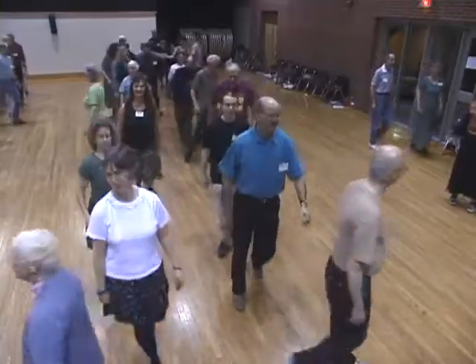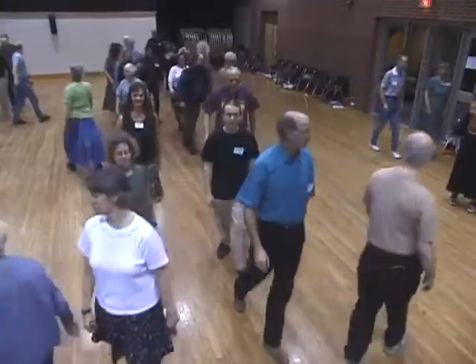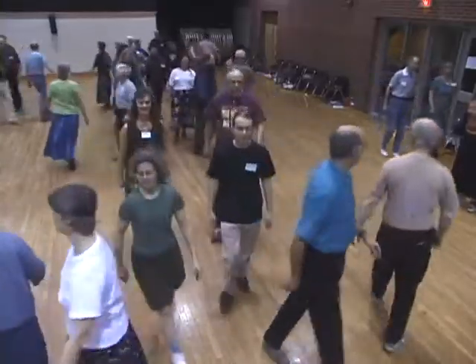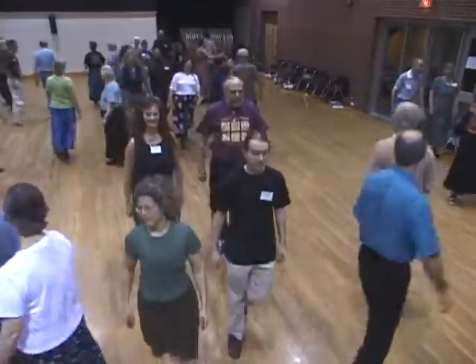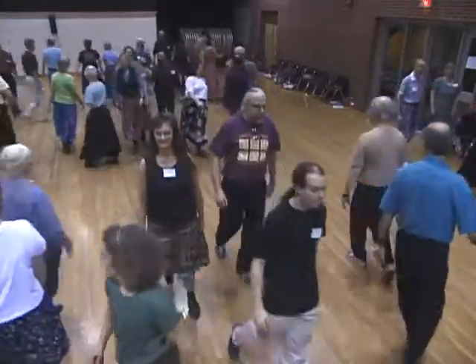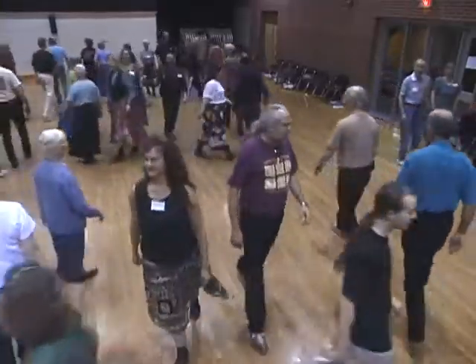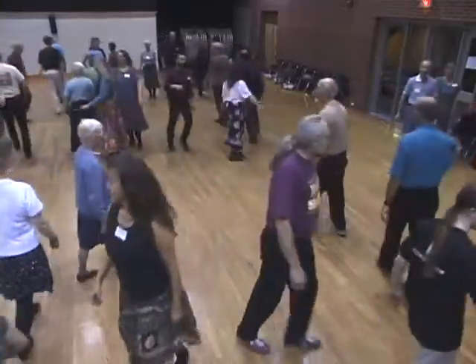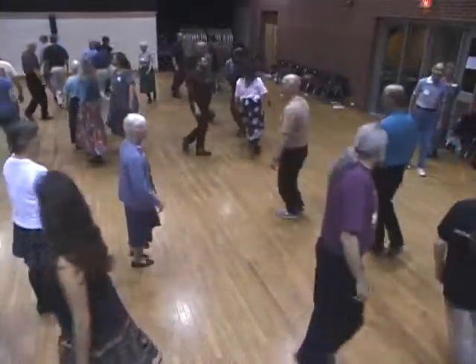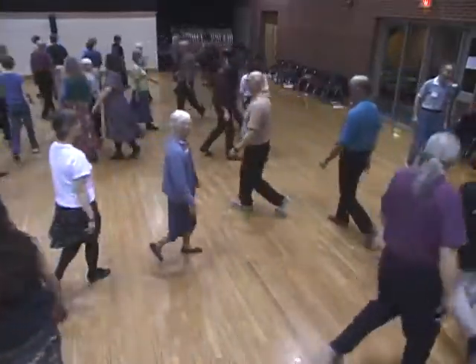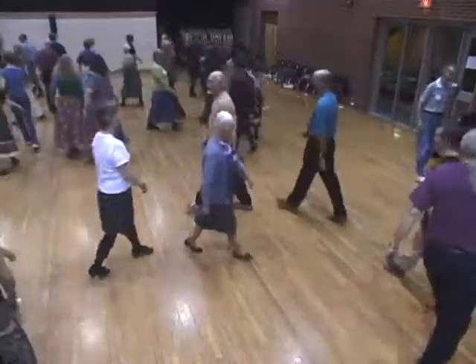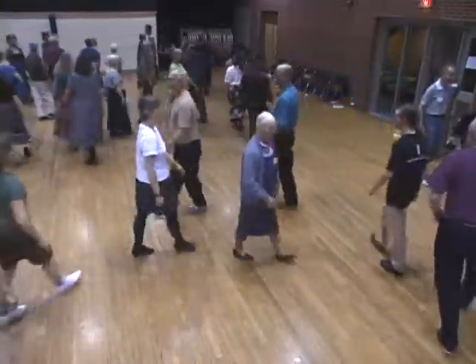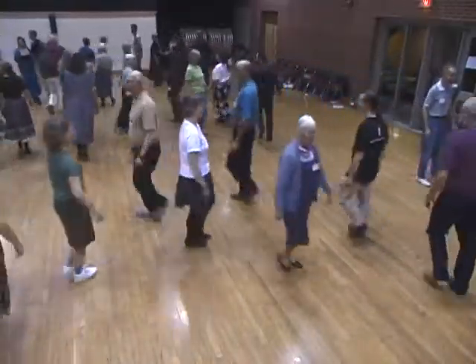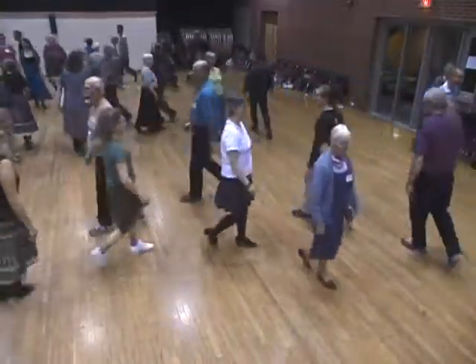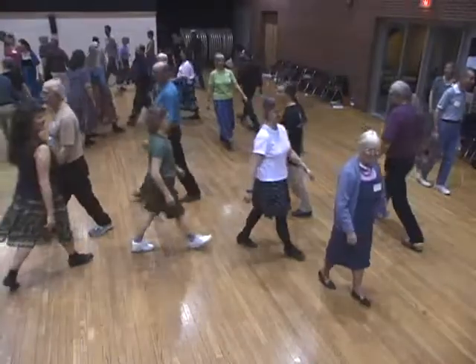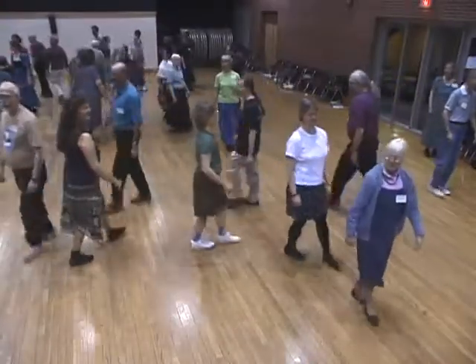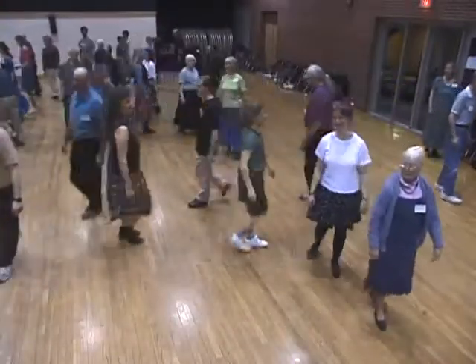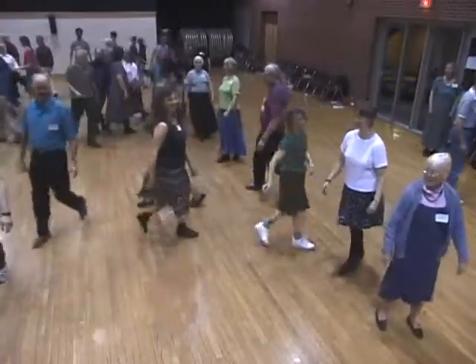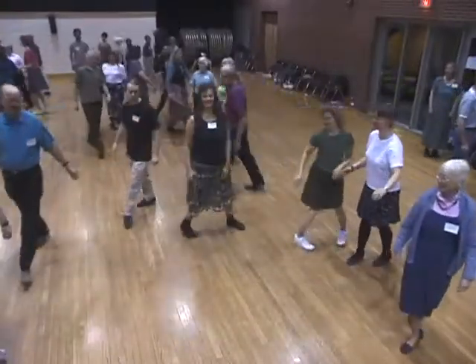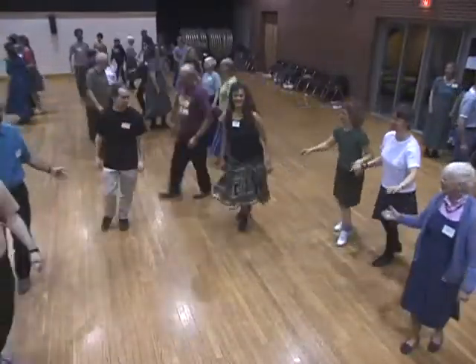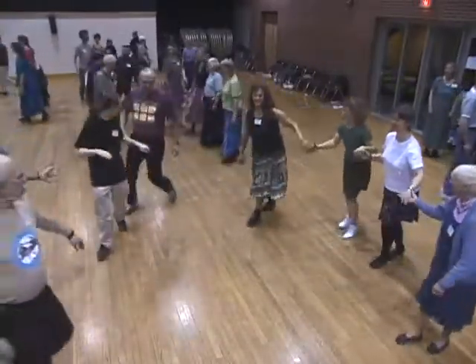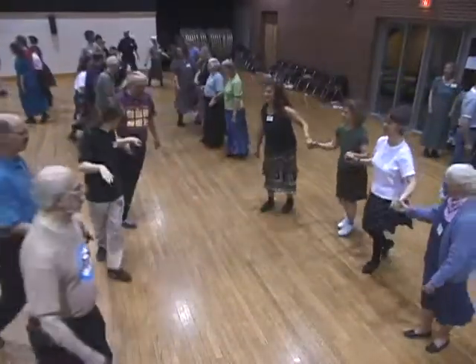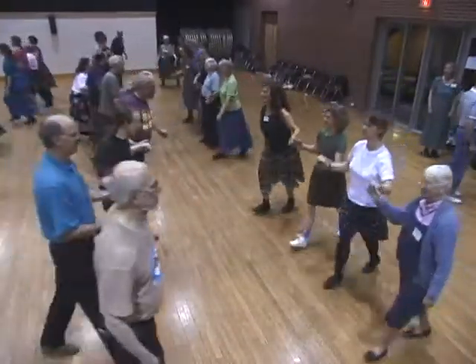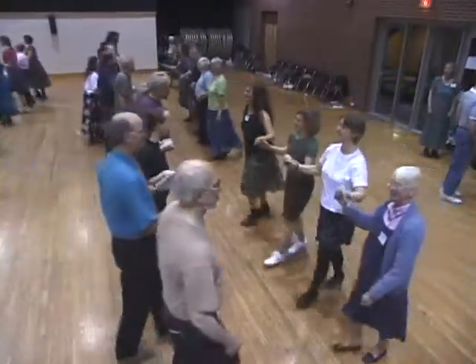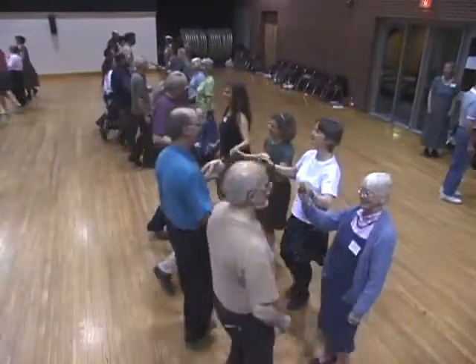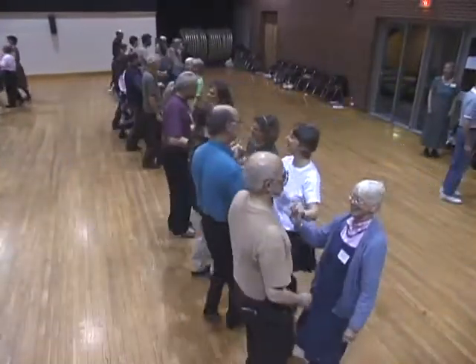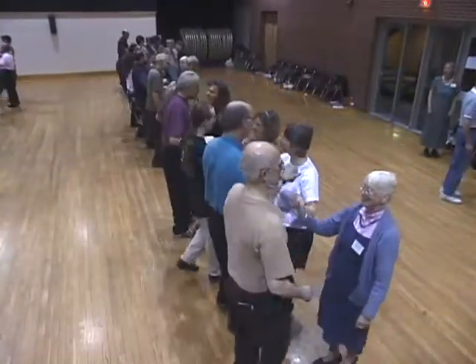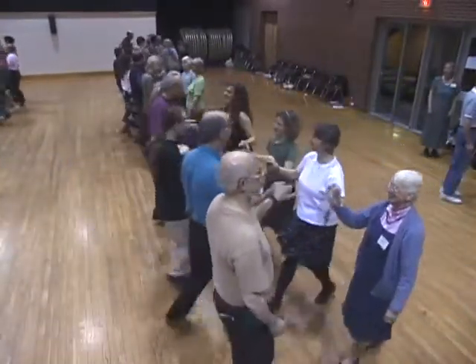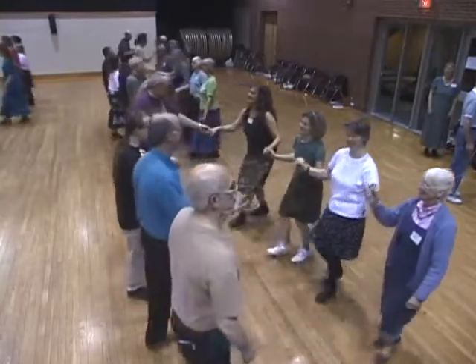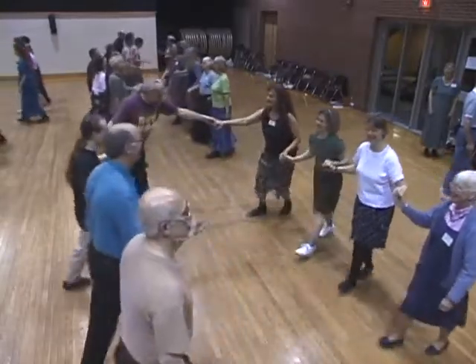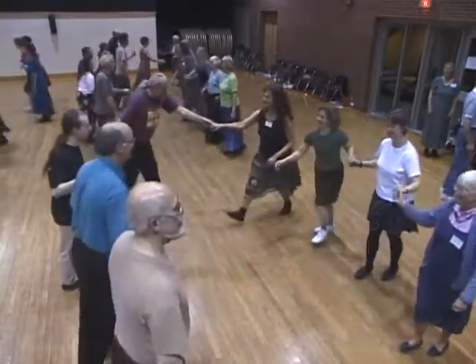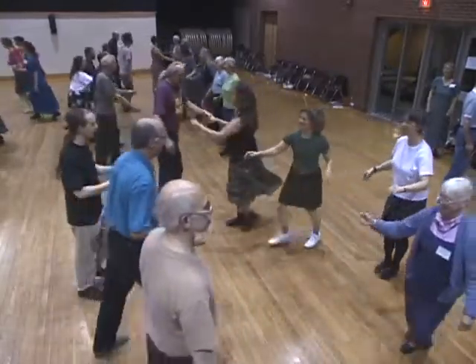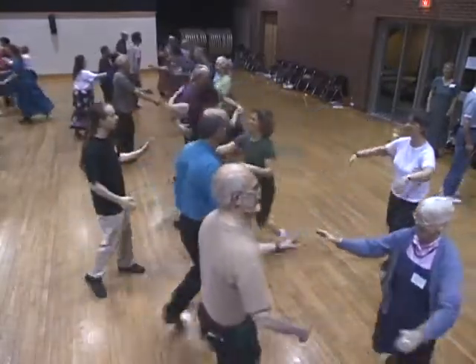Follow the leader. Keep to the right. Pass him by. Up the other side. Lines at the side. Forward and back. Swing your partner right back home.